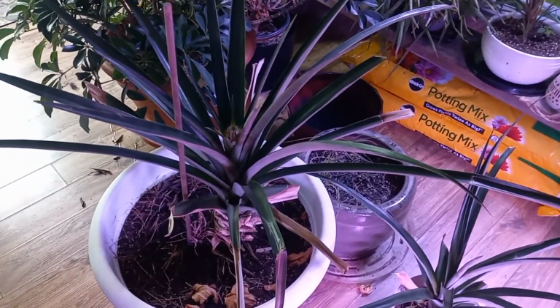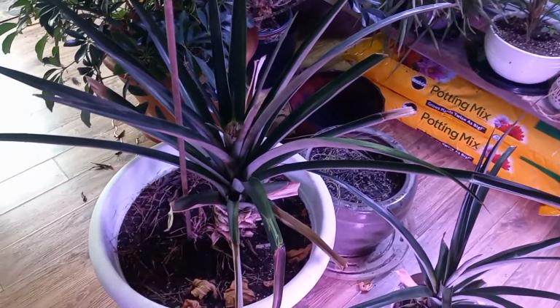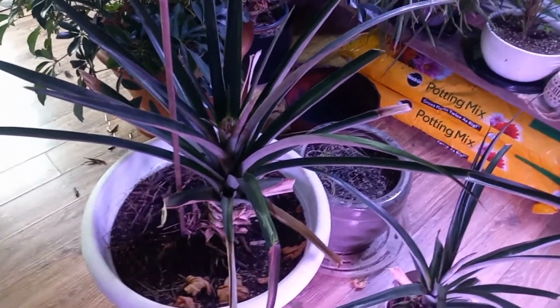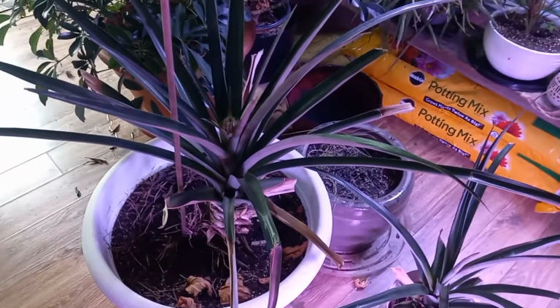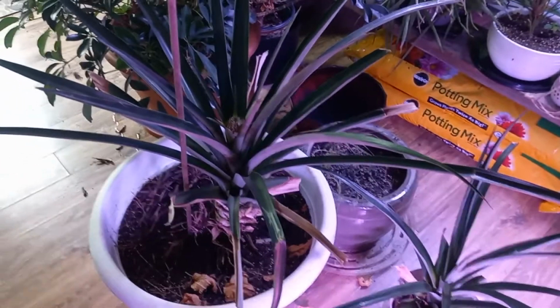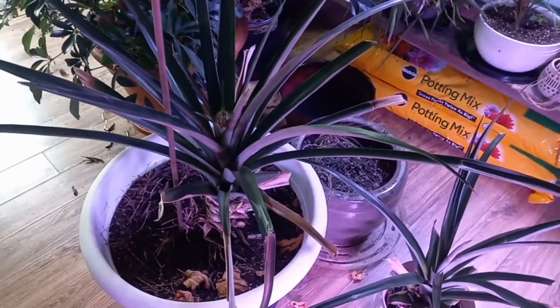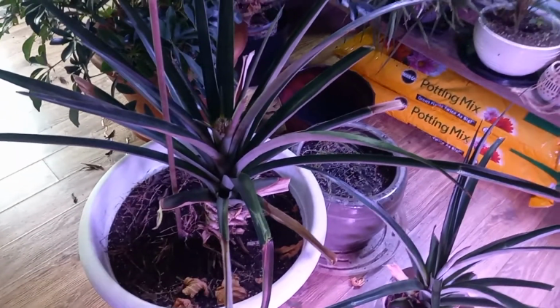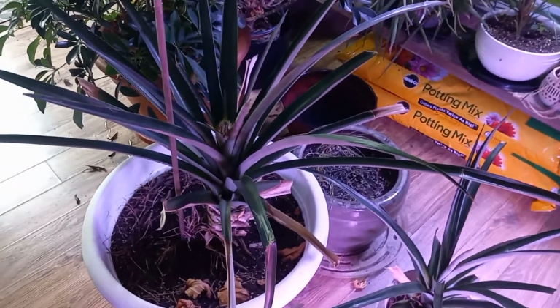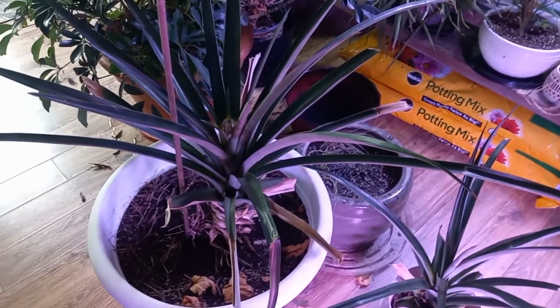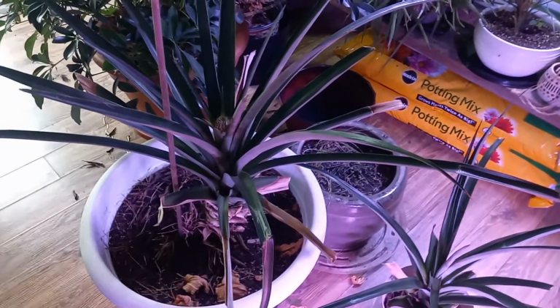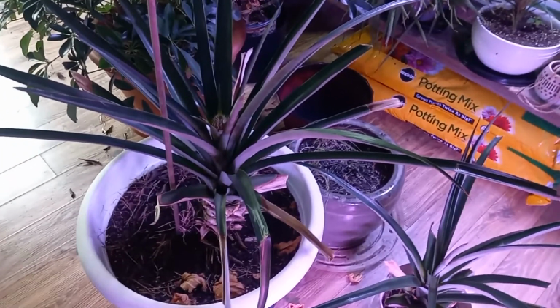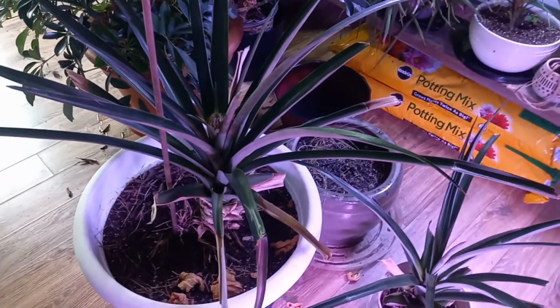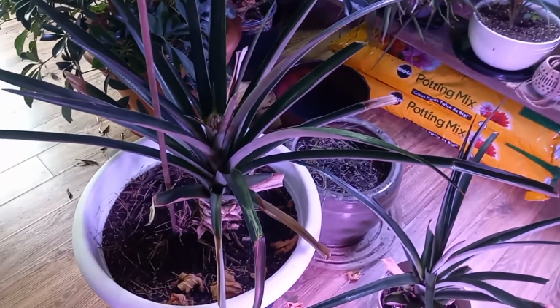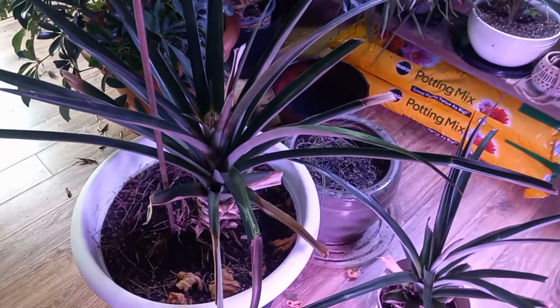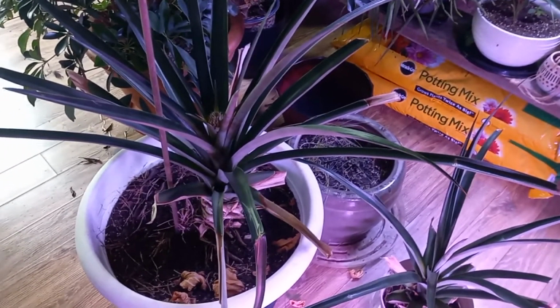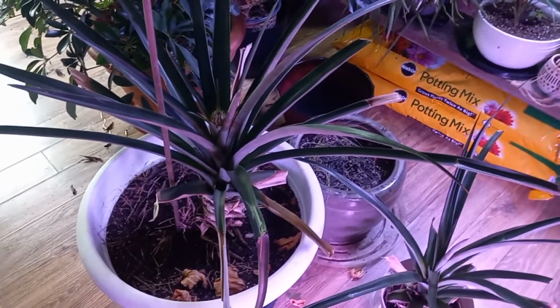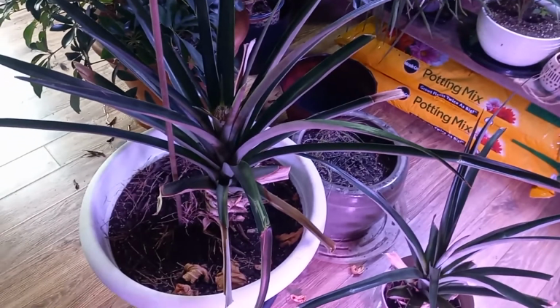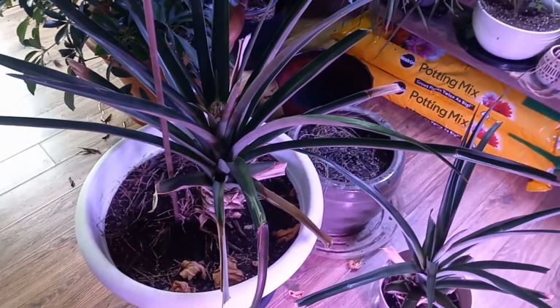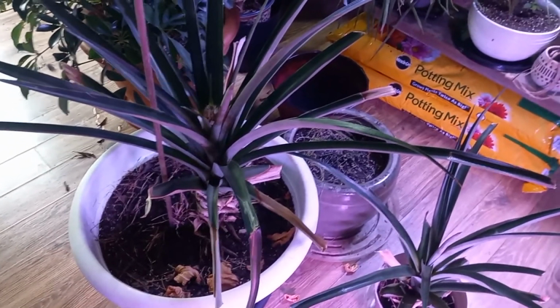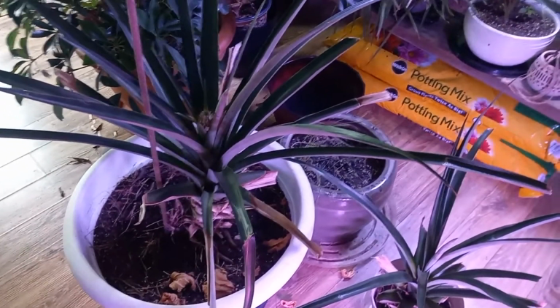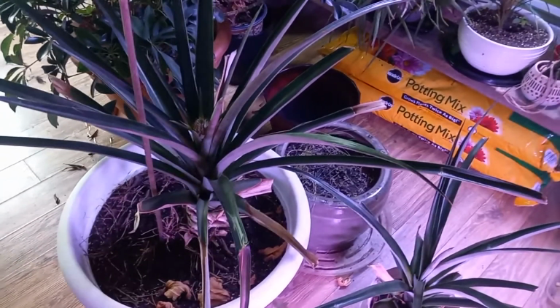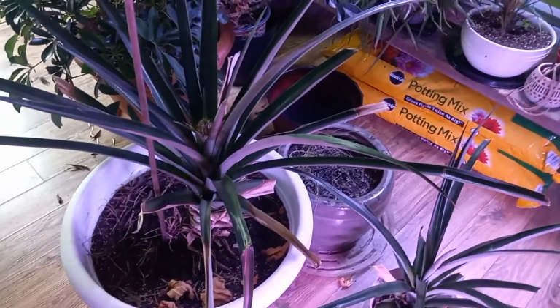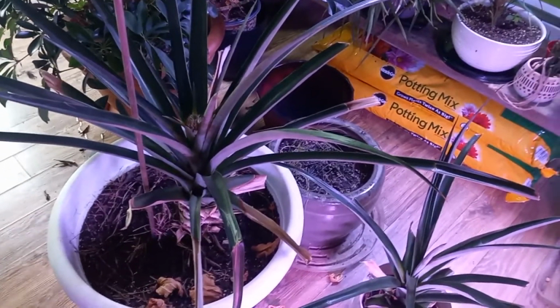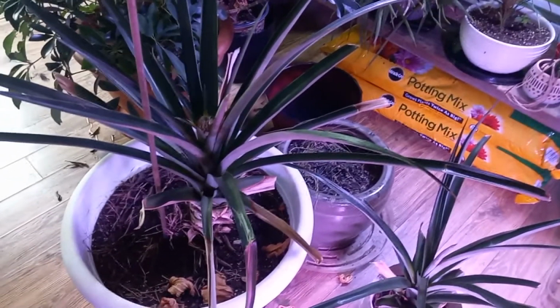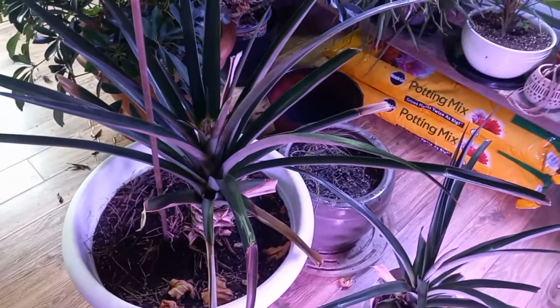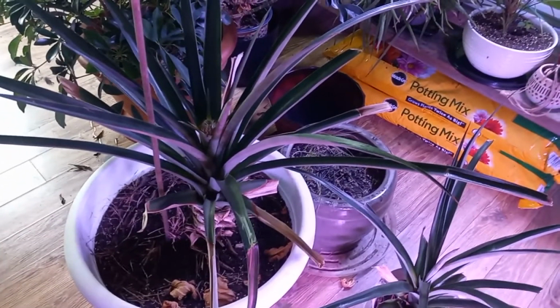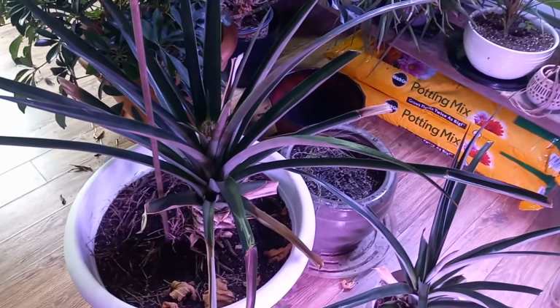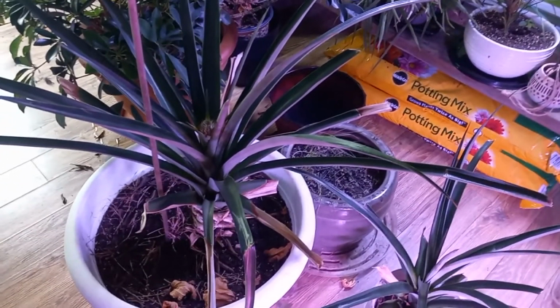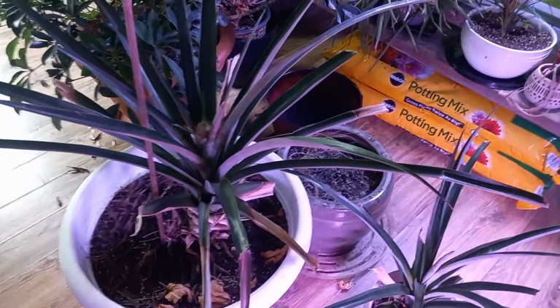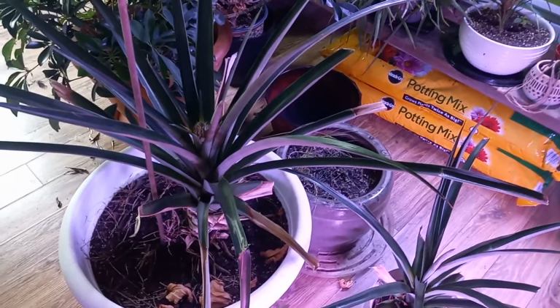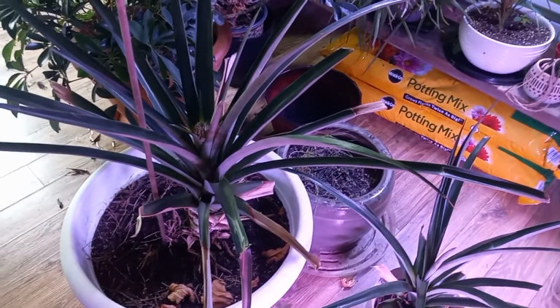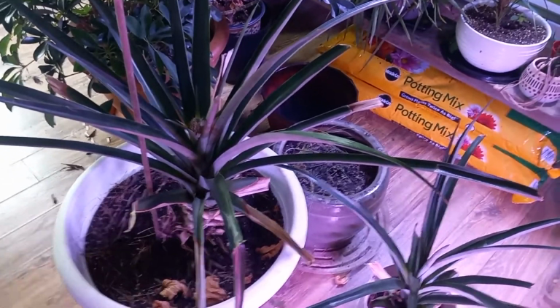I always take this plant outside in the summer, but obviously it's not going to survive a Pennsylvania winter, so we bring it in in the fall. Hopefully this fall — maybe late summer — we might actually have a pineapple to eat. Good deal!